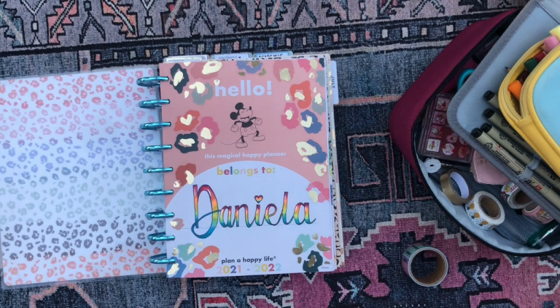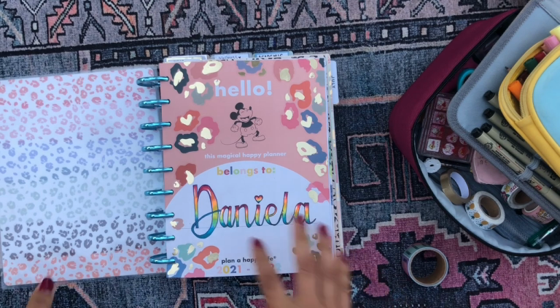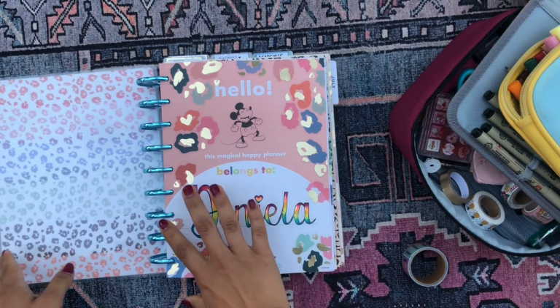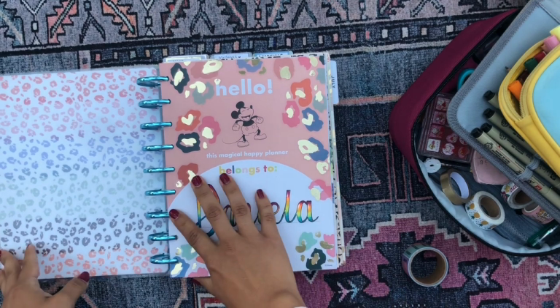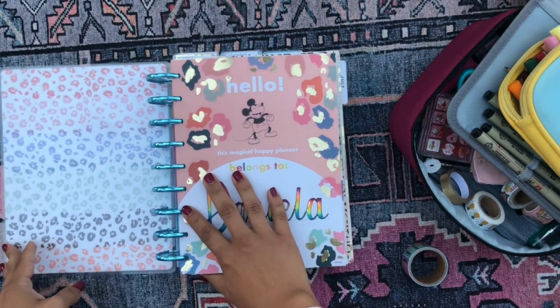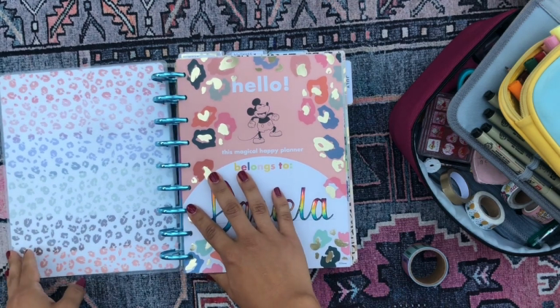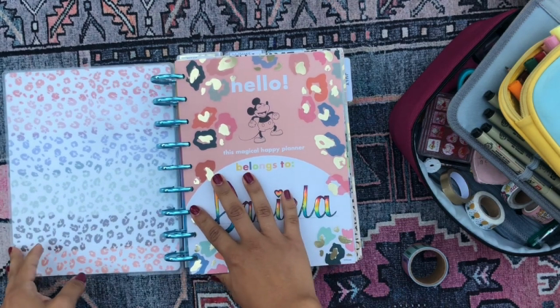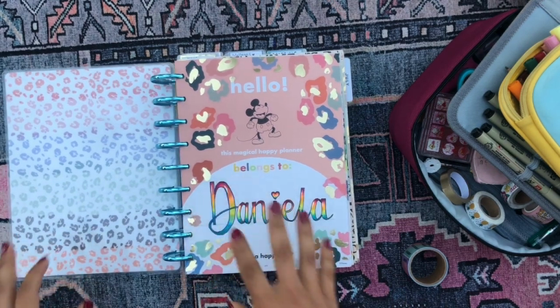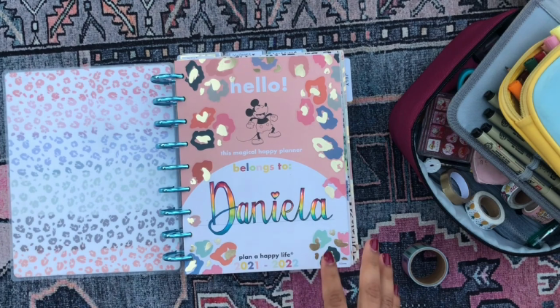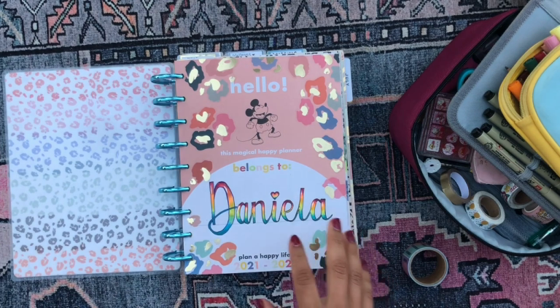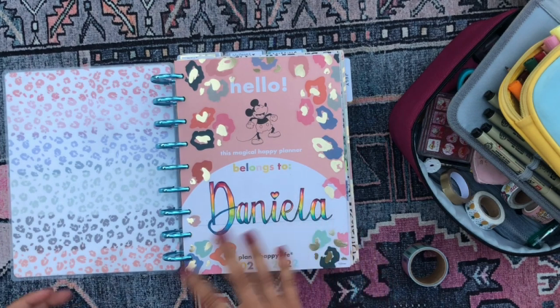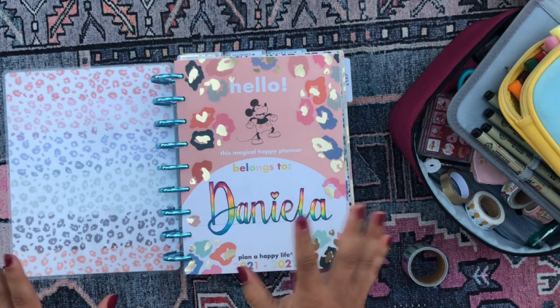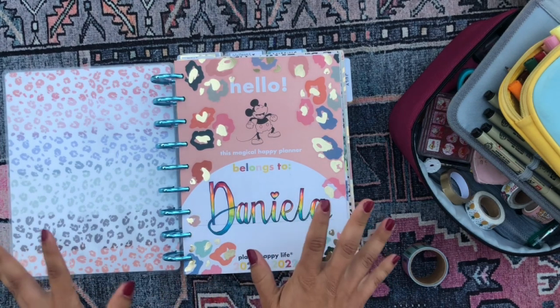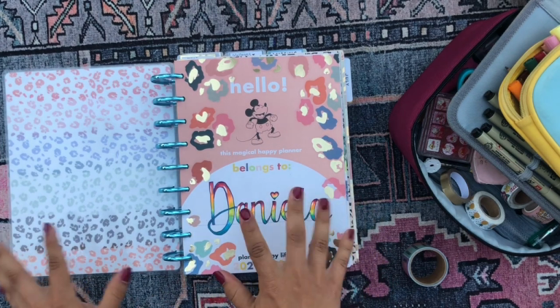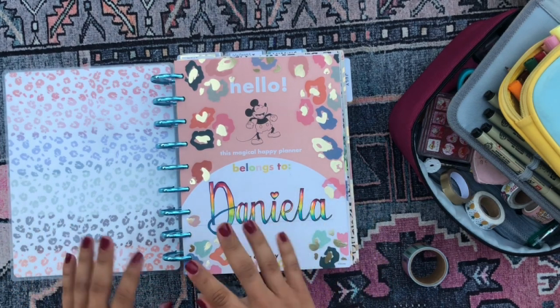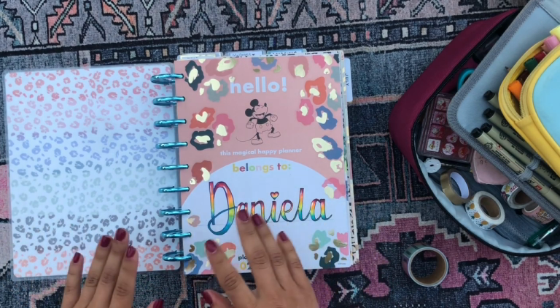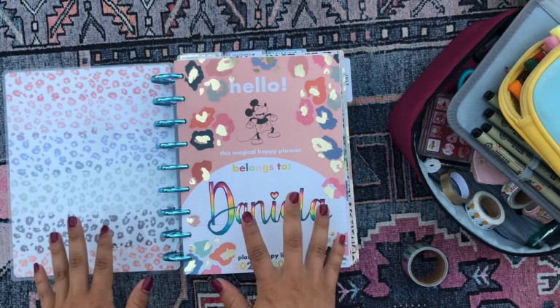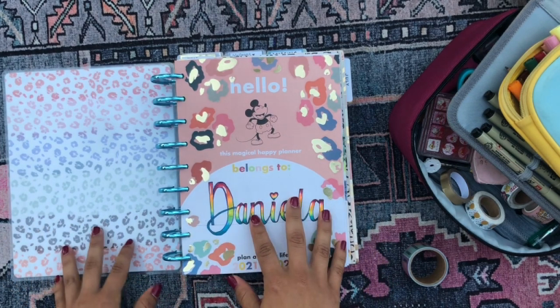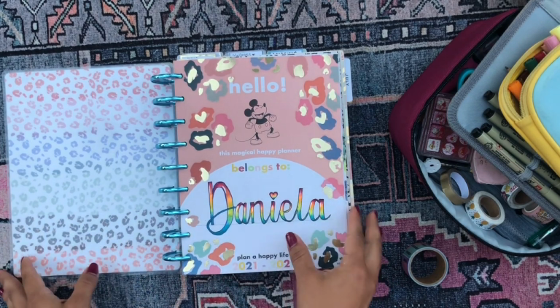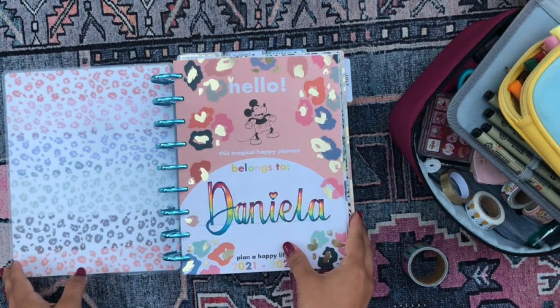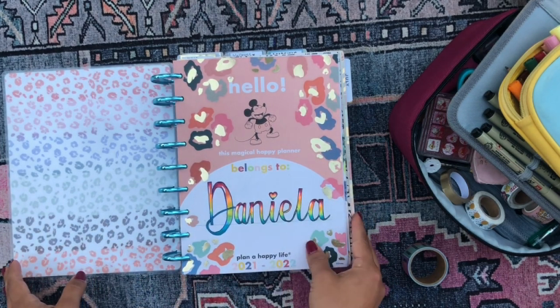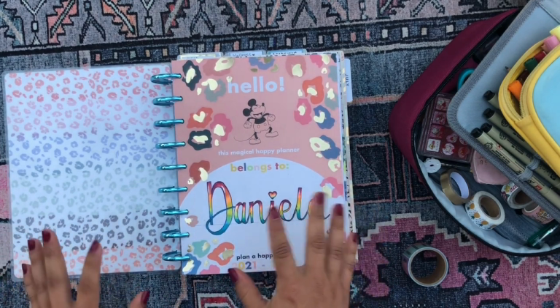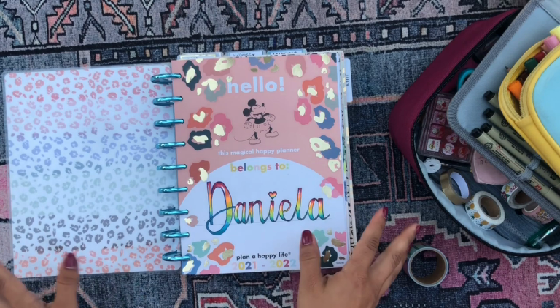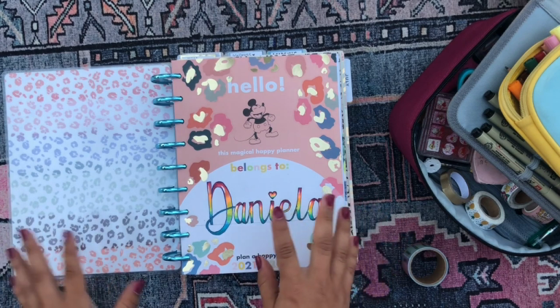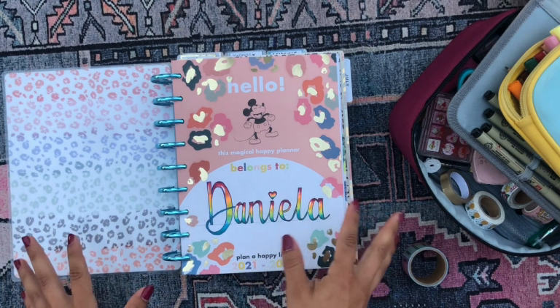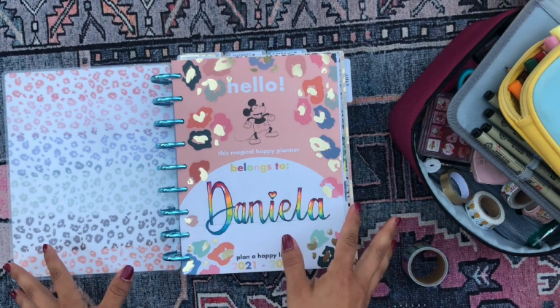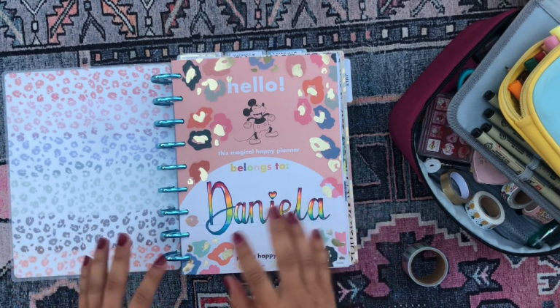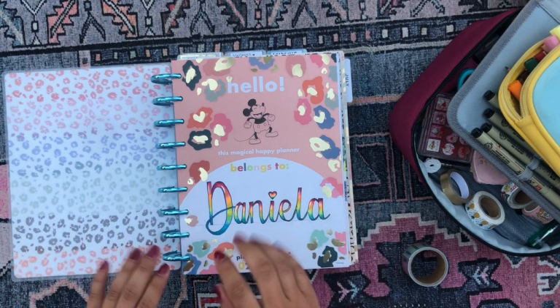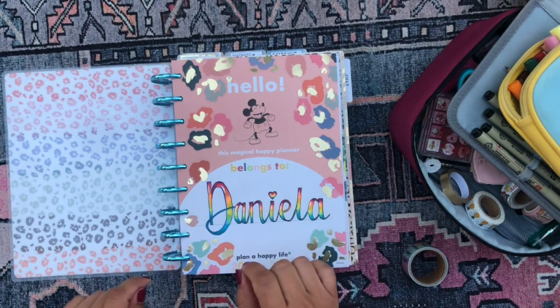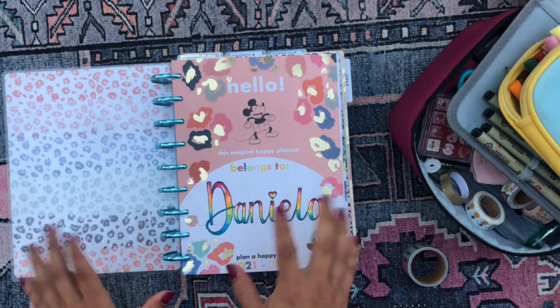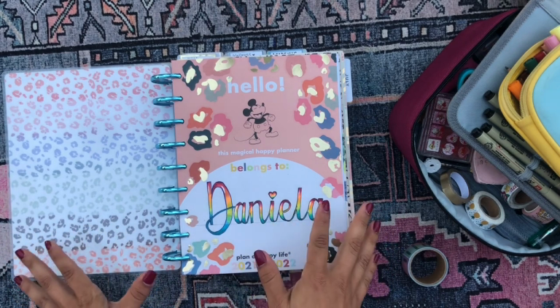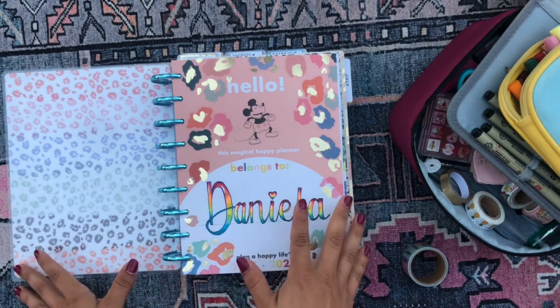It's currently six in the morning on Monday morning, and mornings are my favorite time to film. I can just sit out here in the backyard, everything's quiet, the lighting is good, and it's just my happy place.